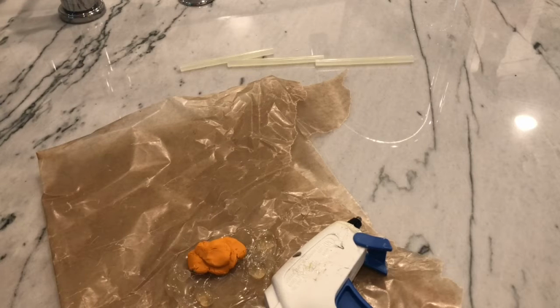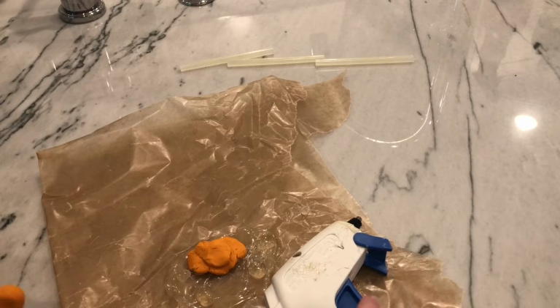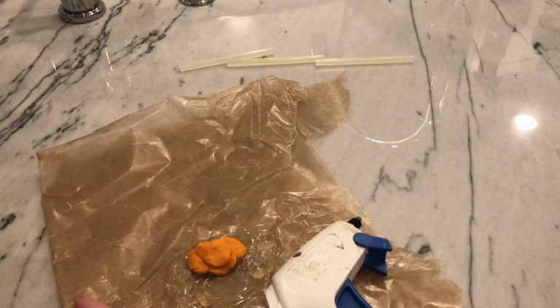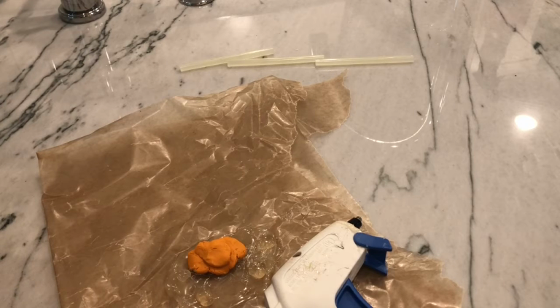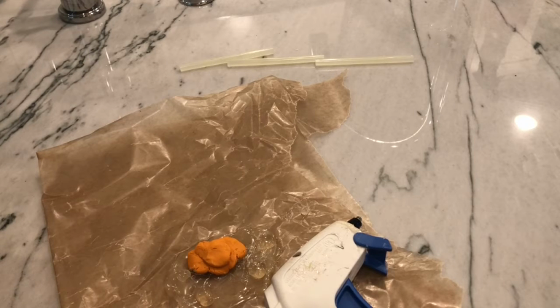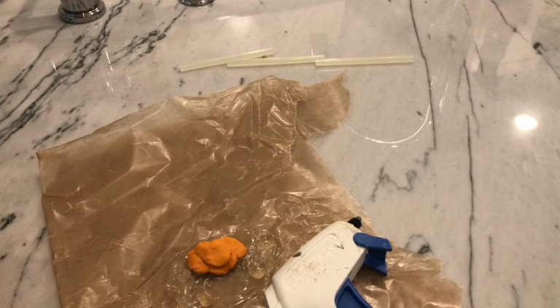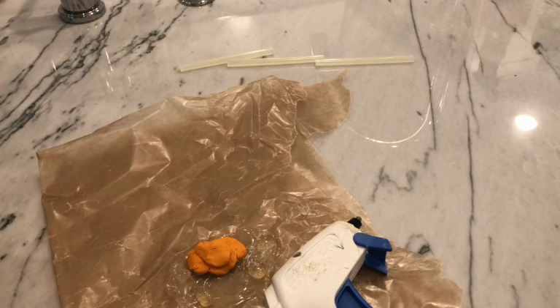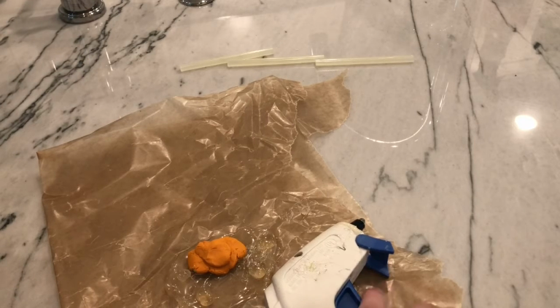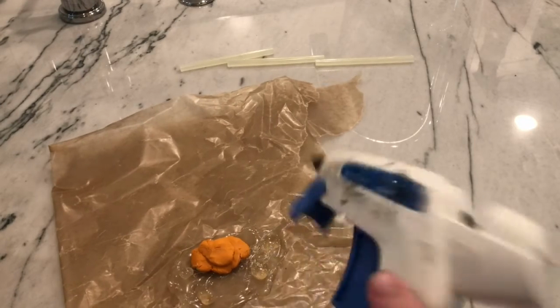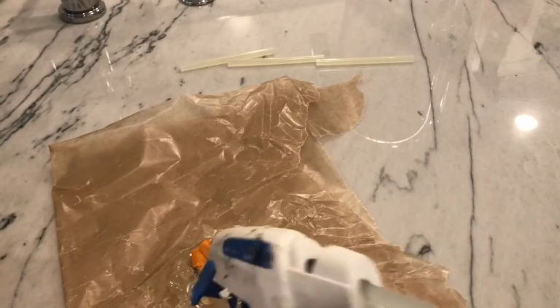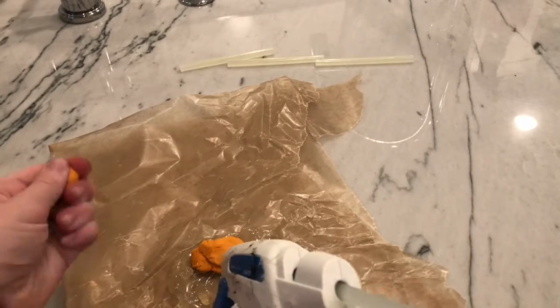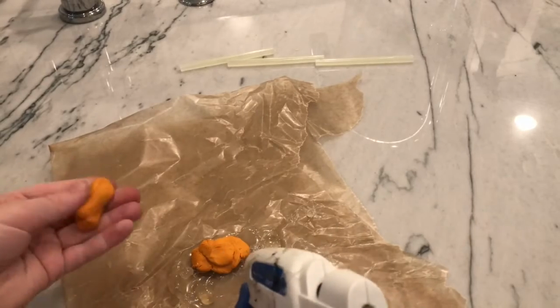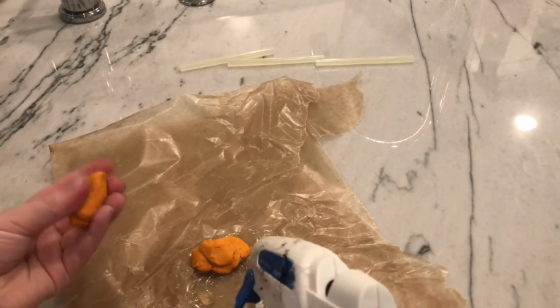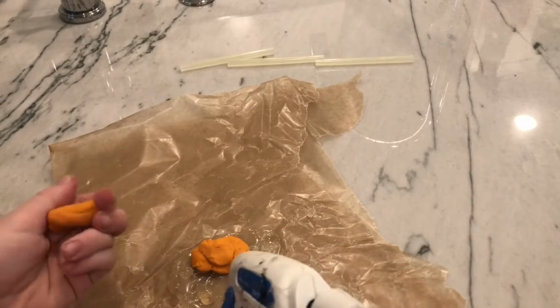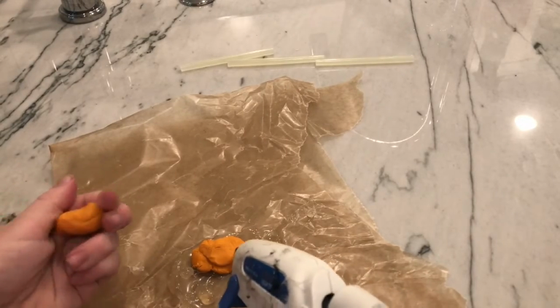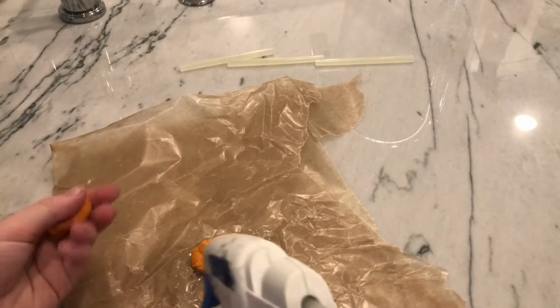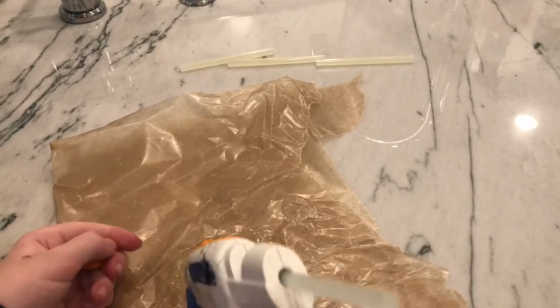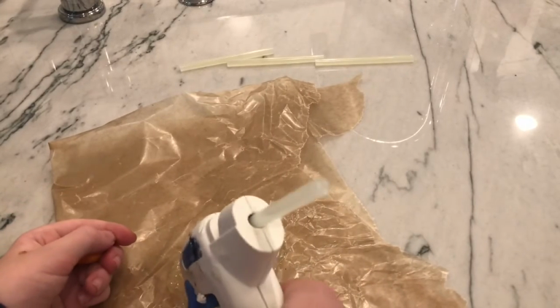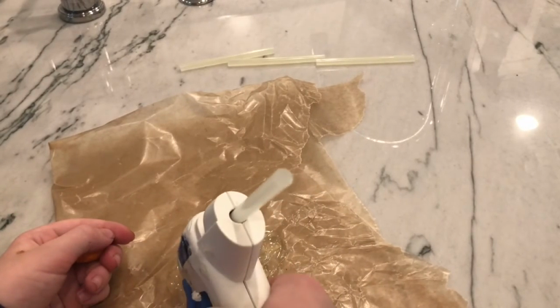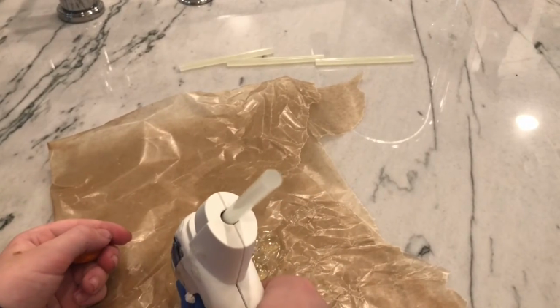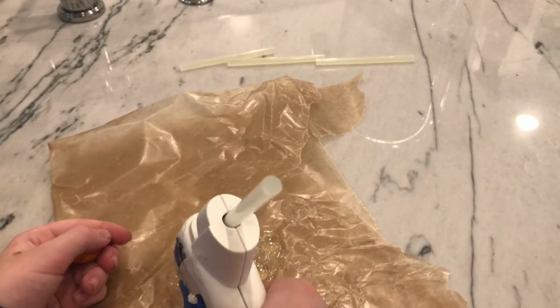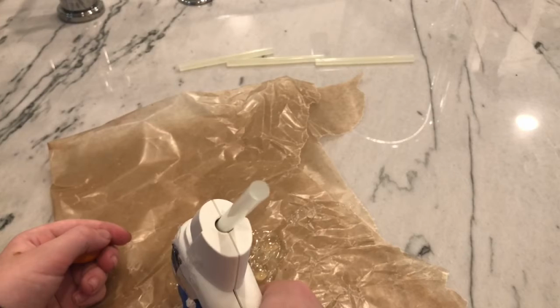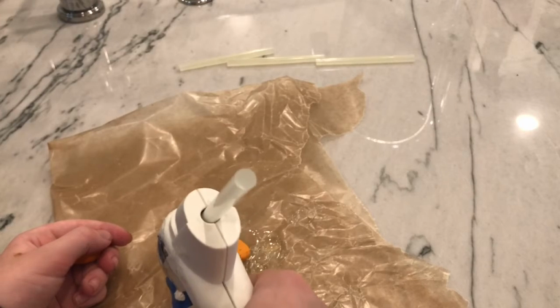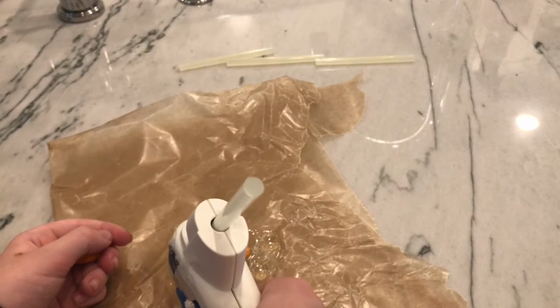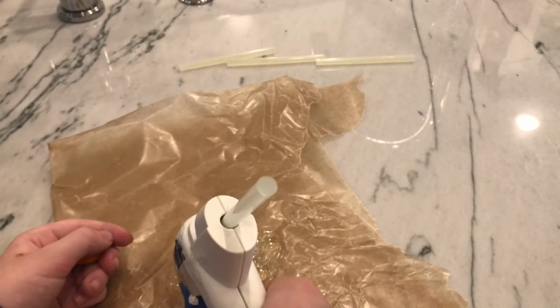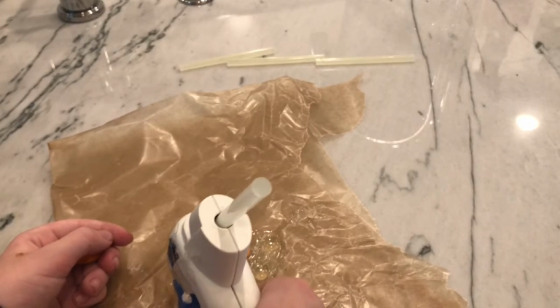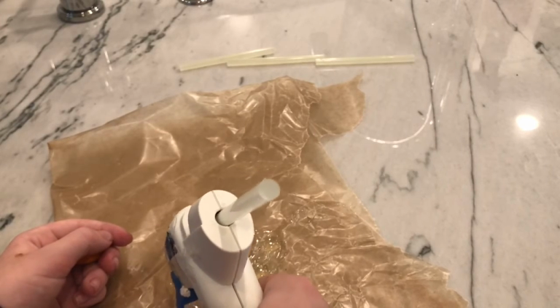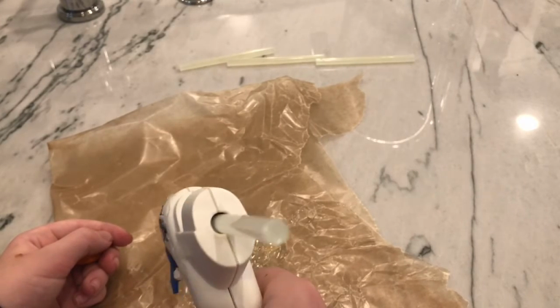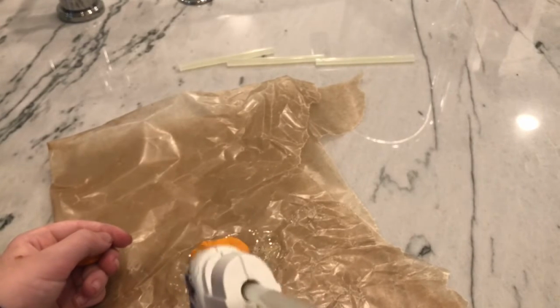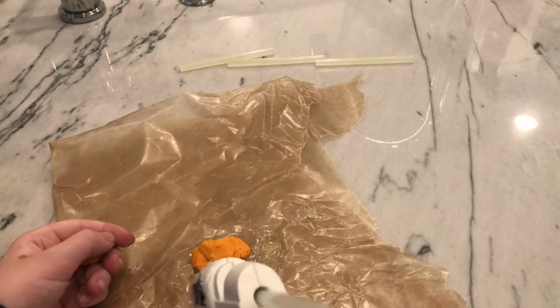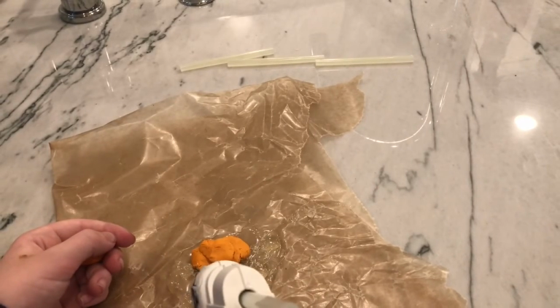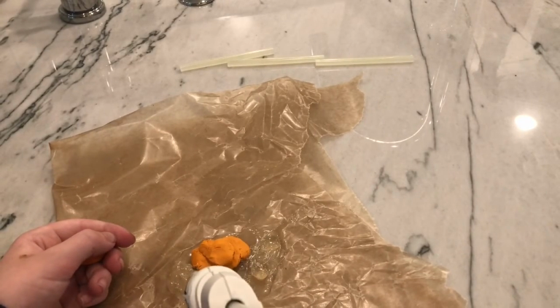While we're doing that — because you can pretty much do that with one hand — just add a little bit of our next layer to the little towers of hot glue.